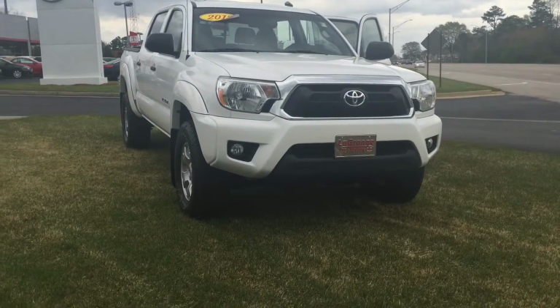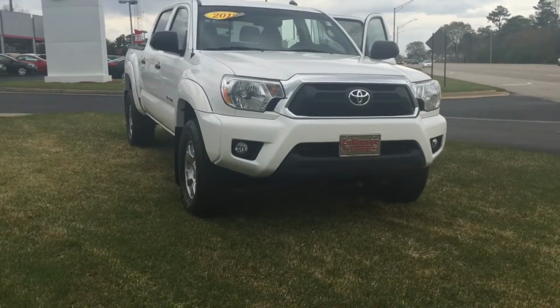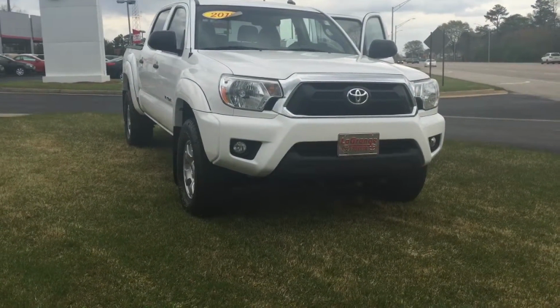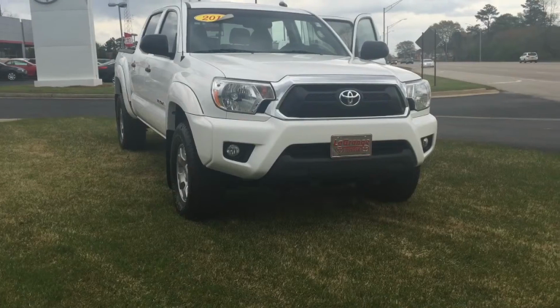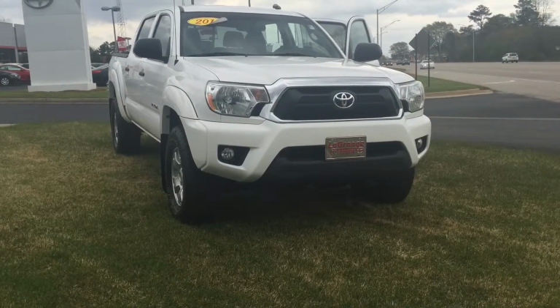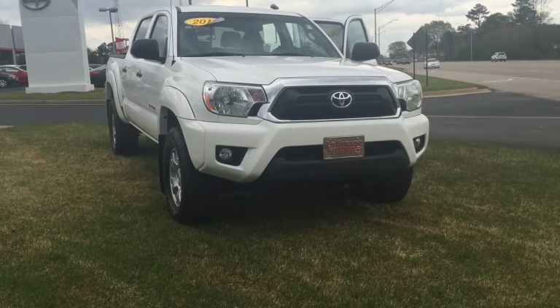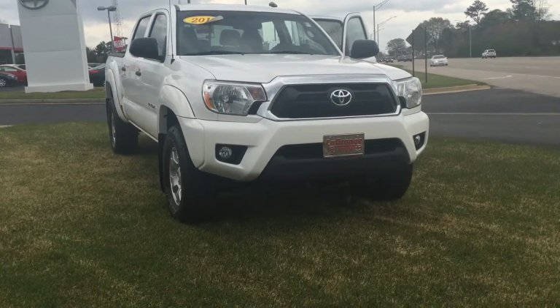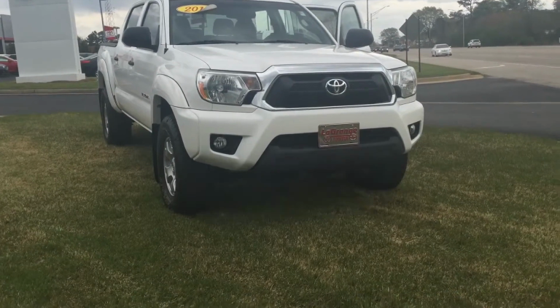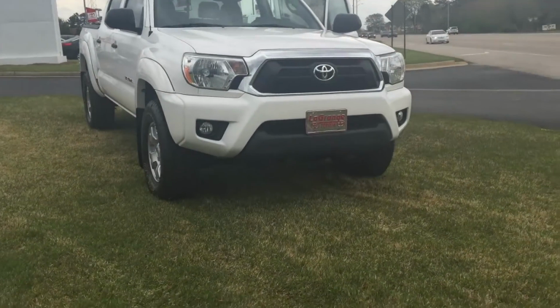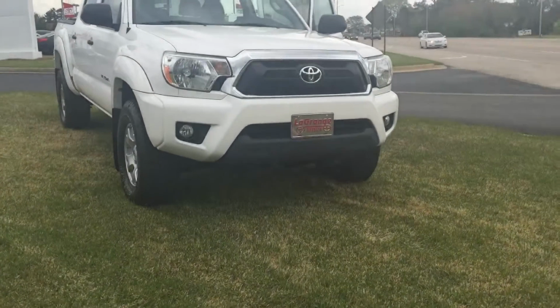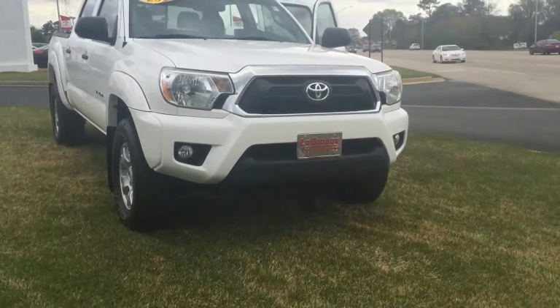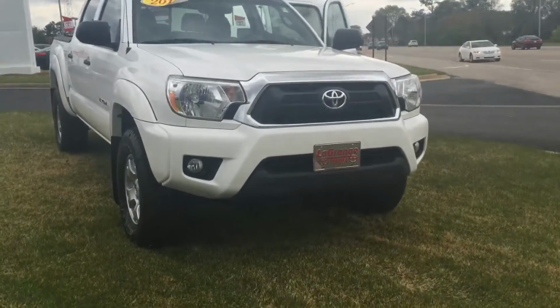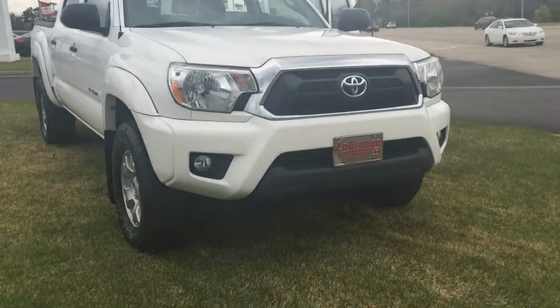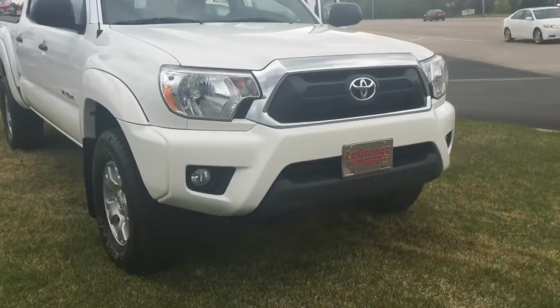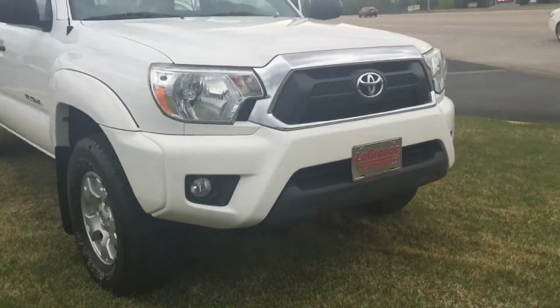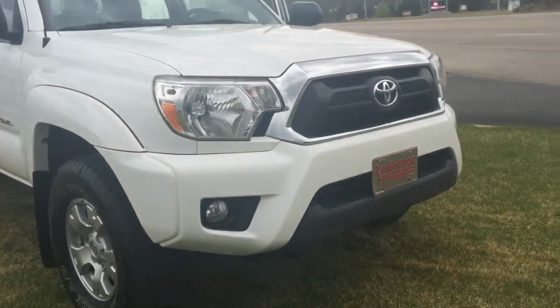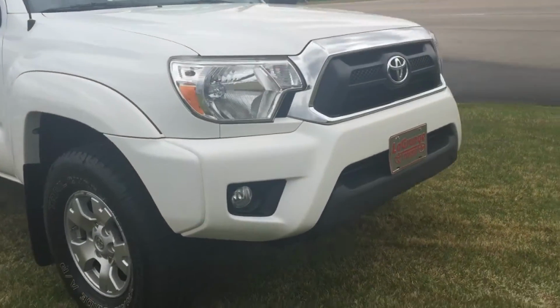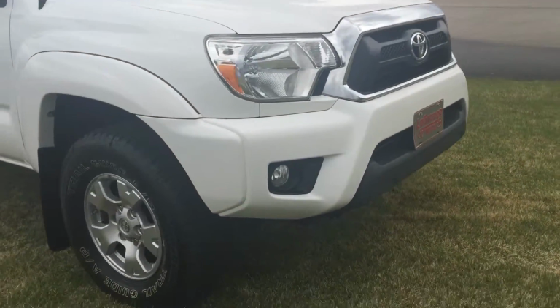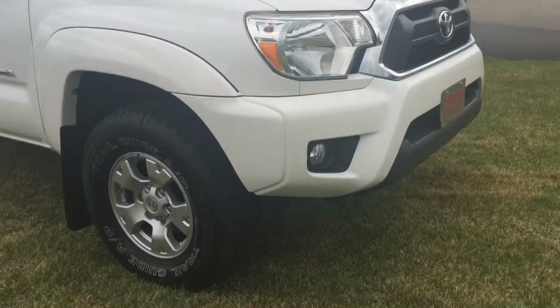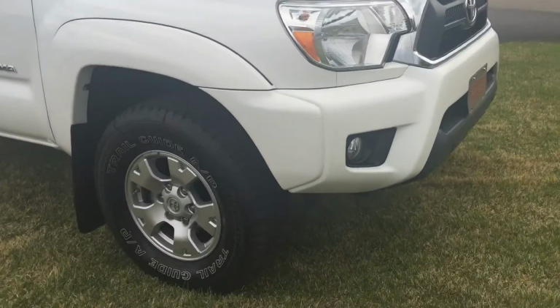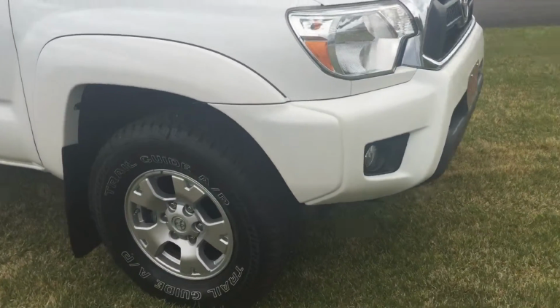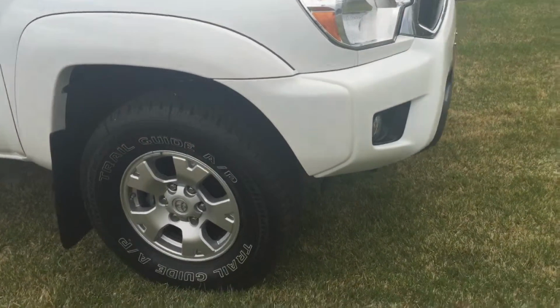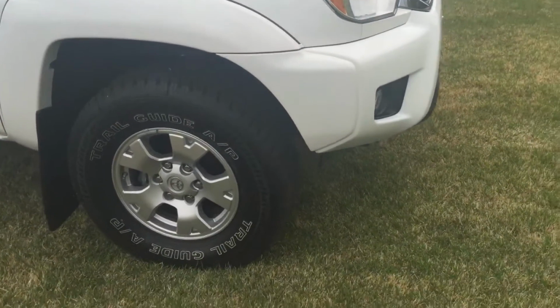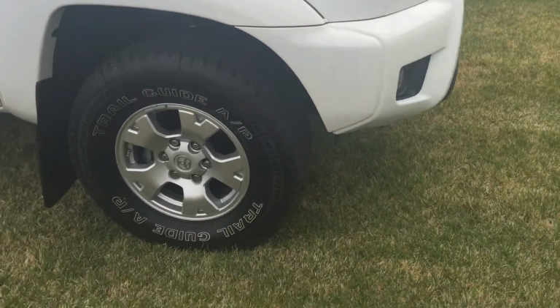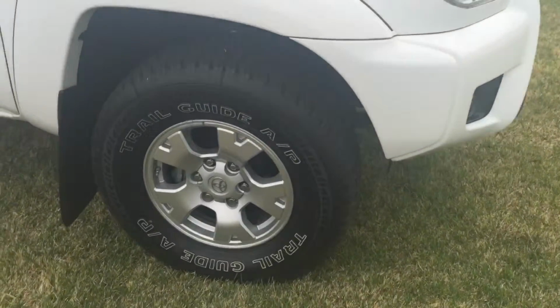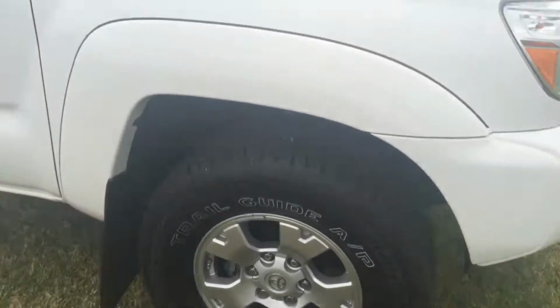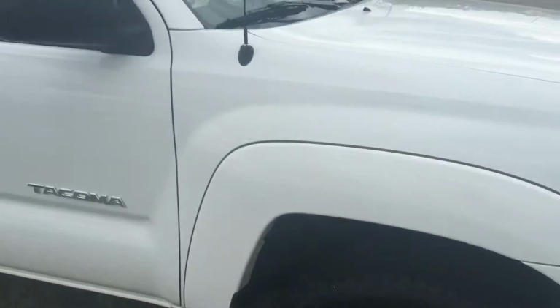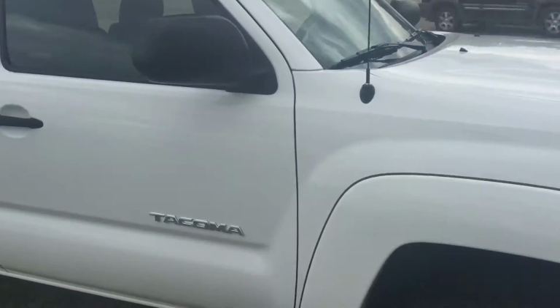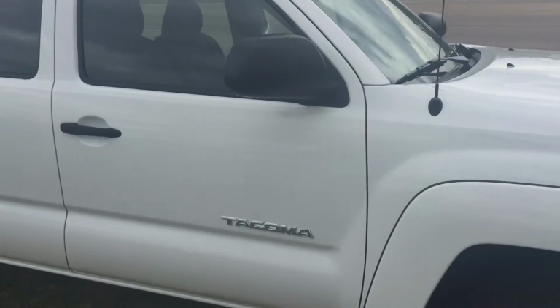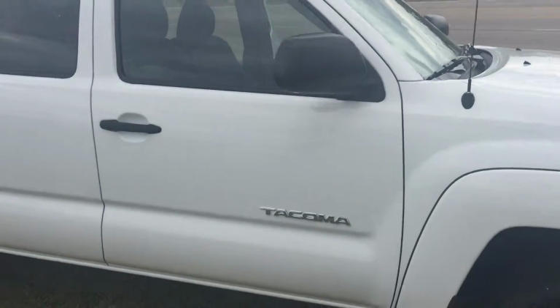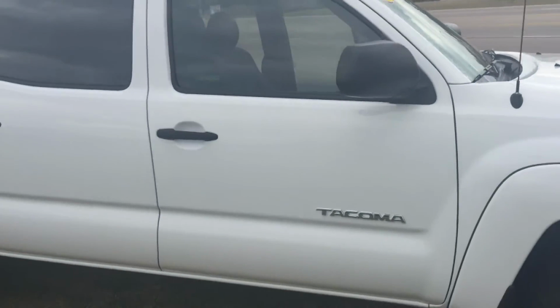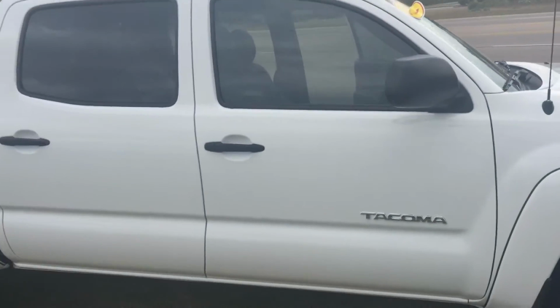This is a double cab. You have your daytime running lamps as well as your fog lamps. Your 16-inch alloy wheels and tires — you've got brand new tires. Your power side mirrors.